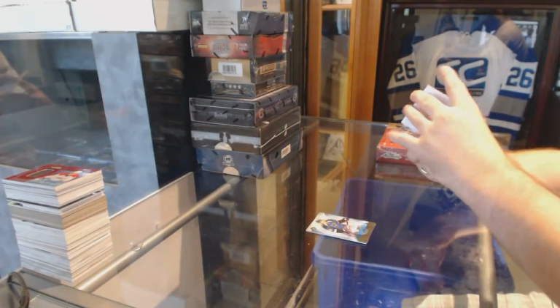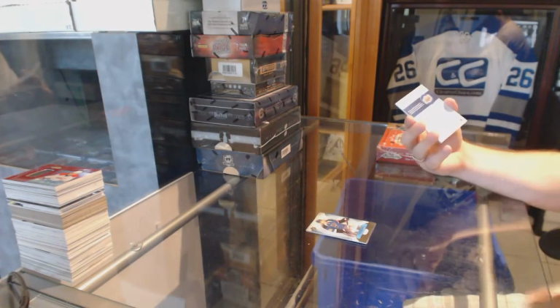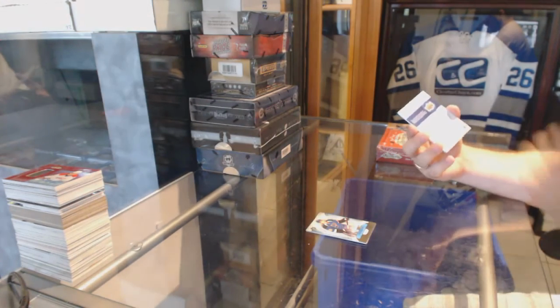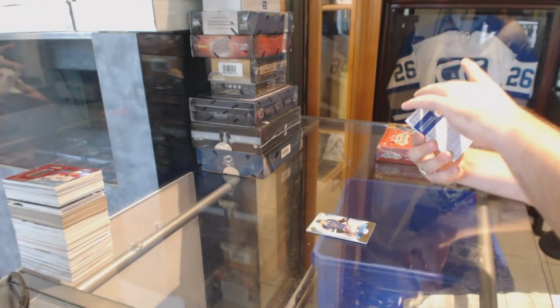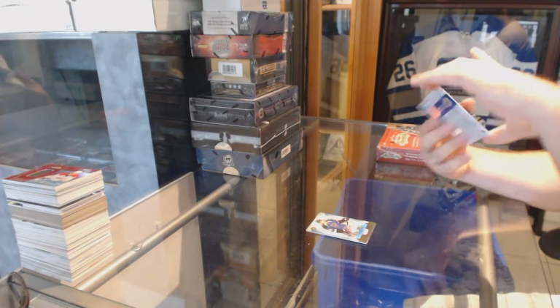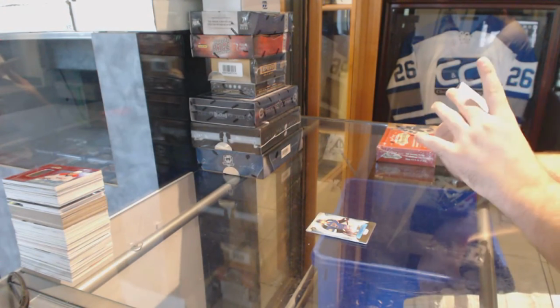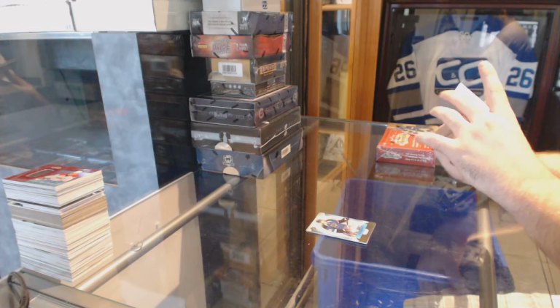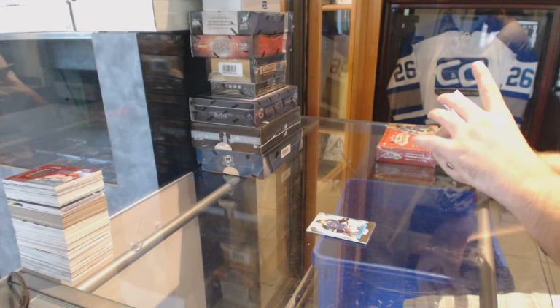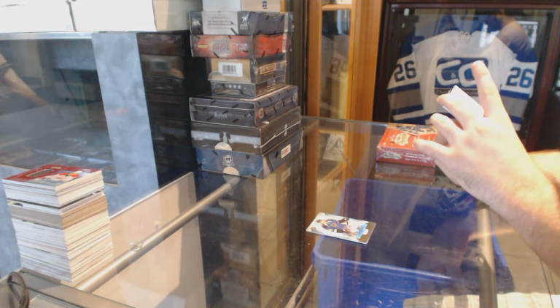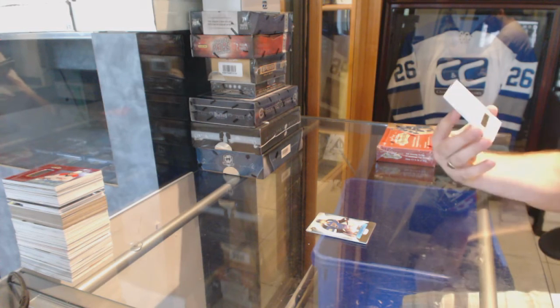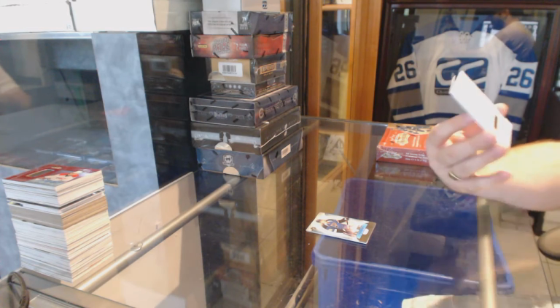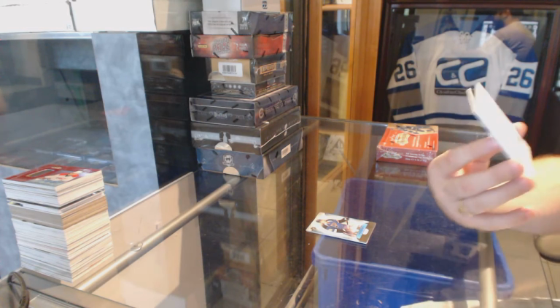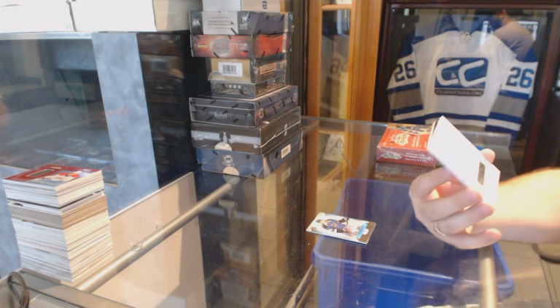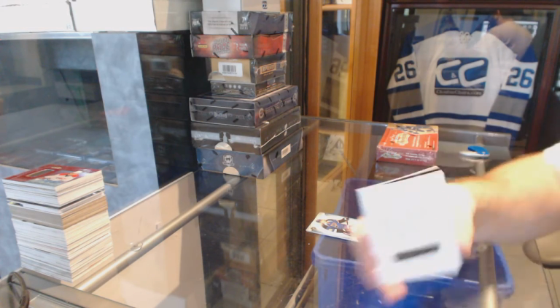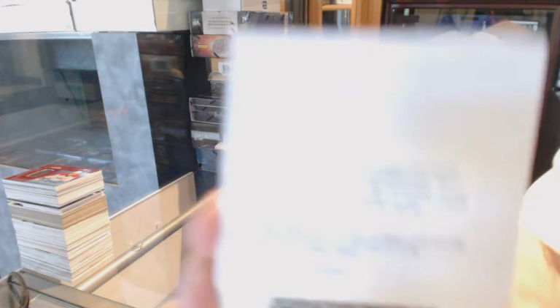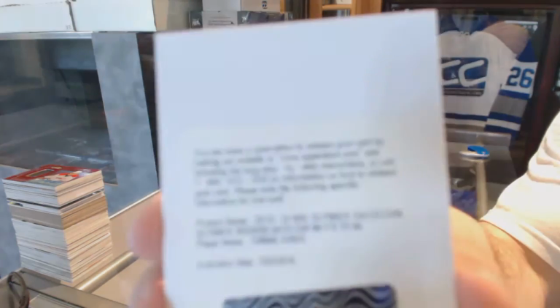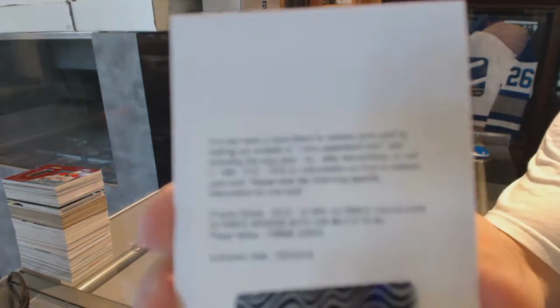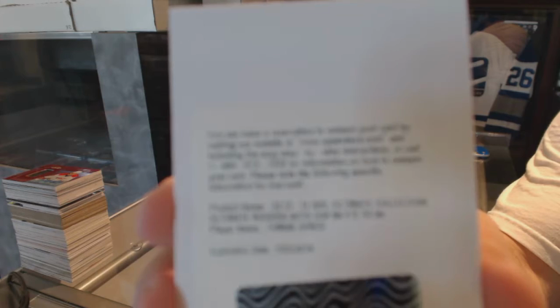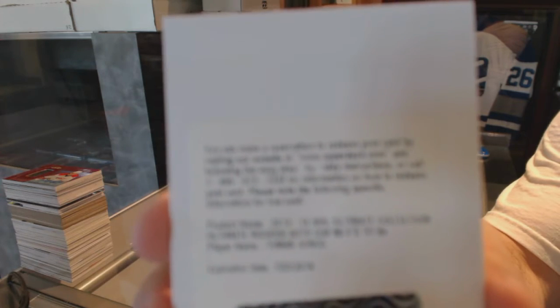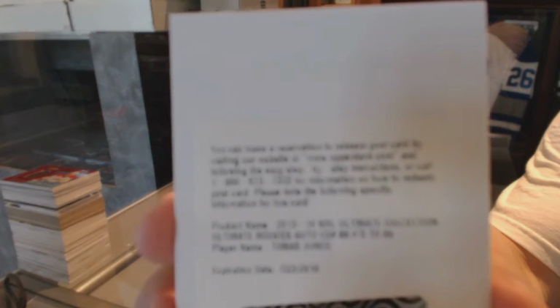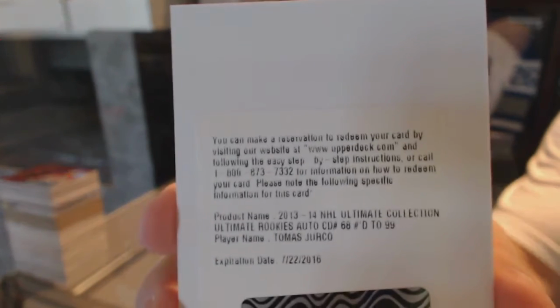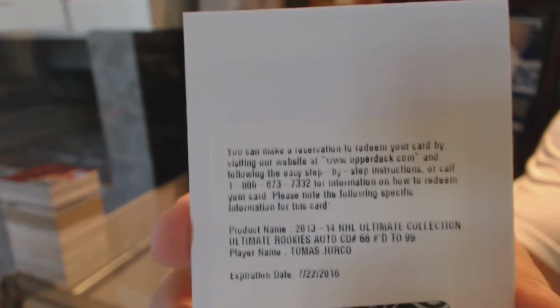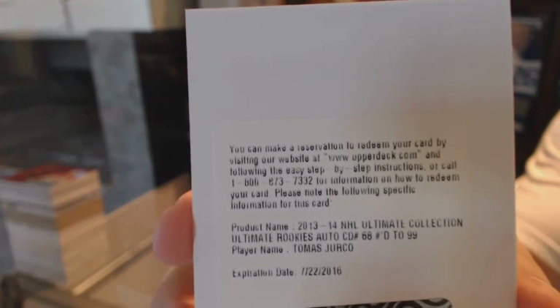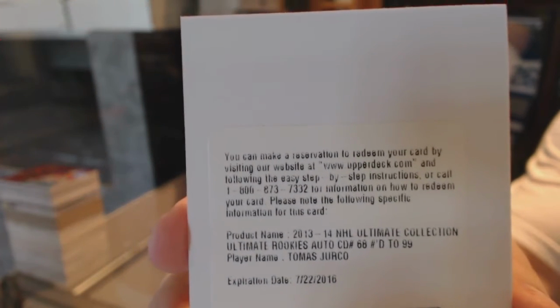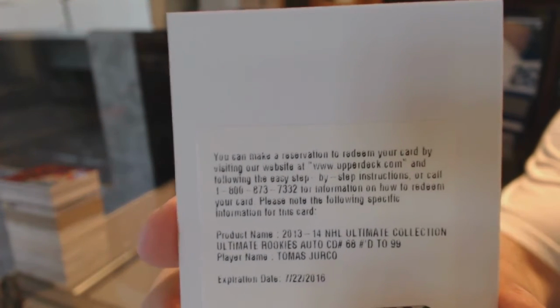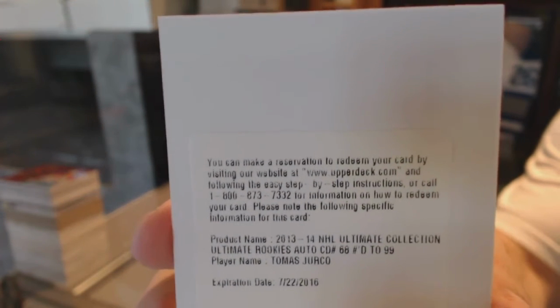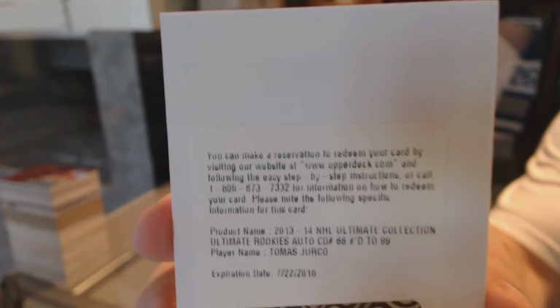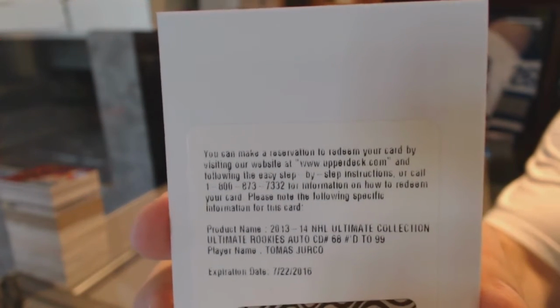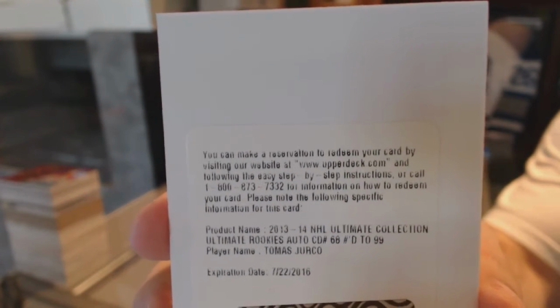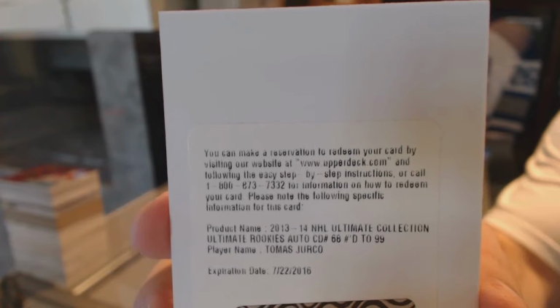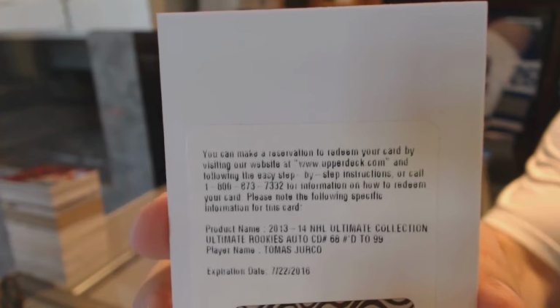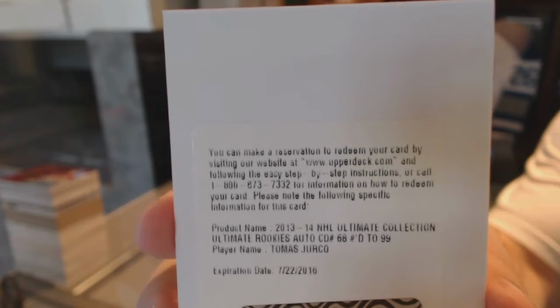We've got a redemption. Number 99, Rookie Auto for the Red Wings of Yurko. $4.99, Rookie Auto of Yurko. Pretty sweet.